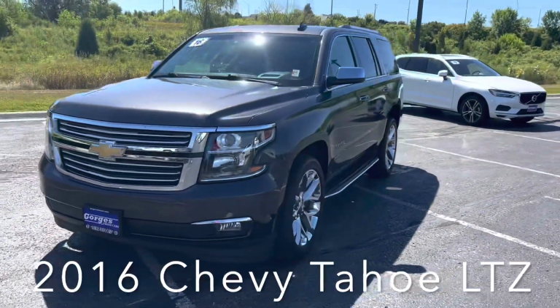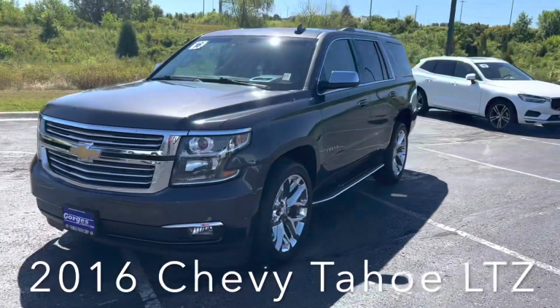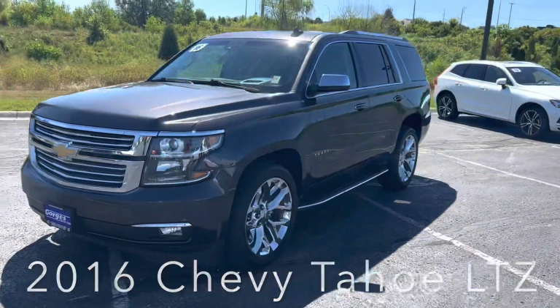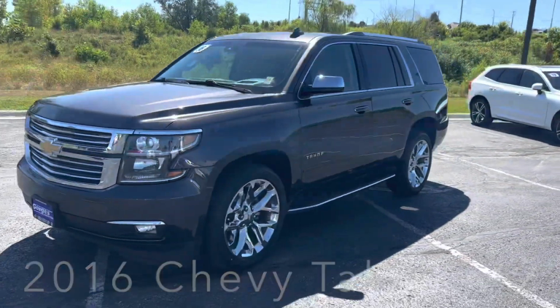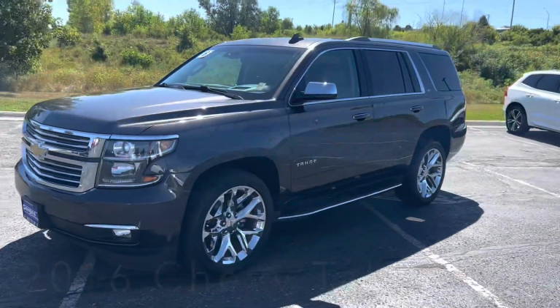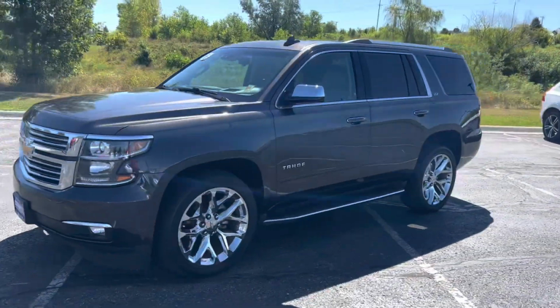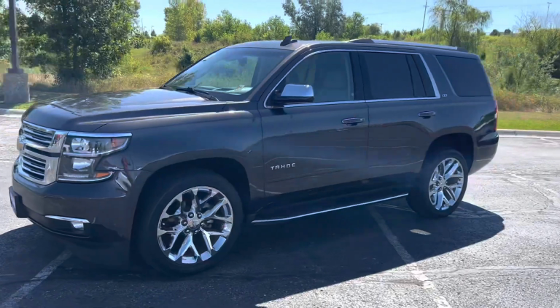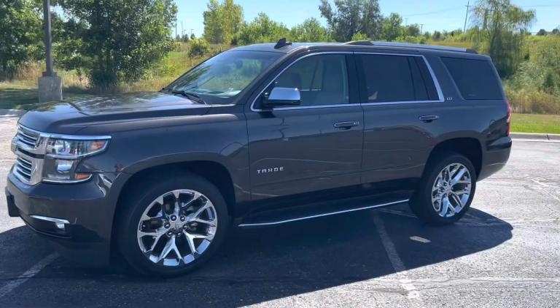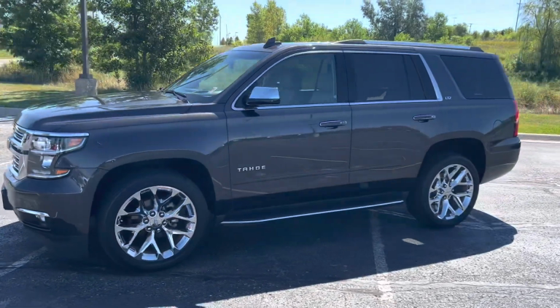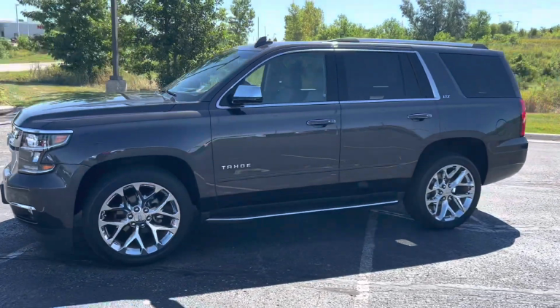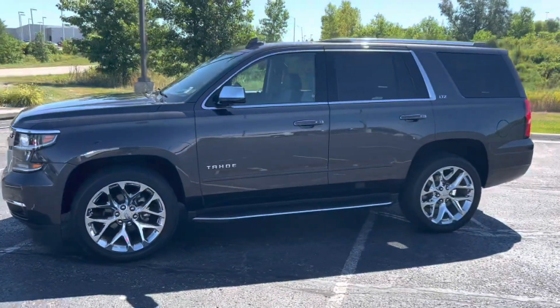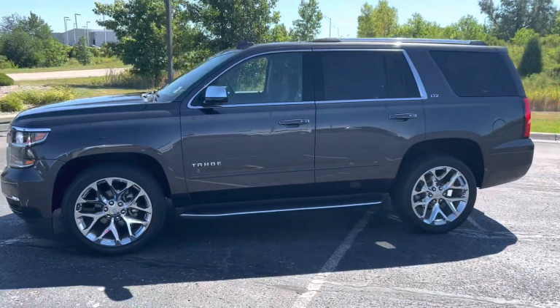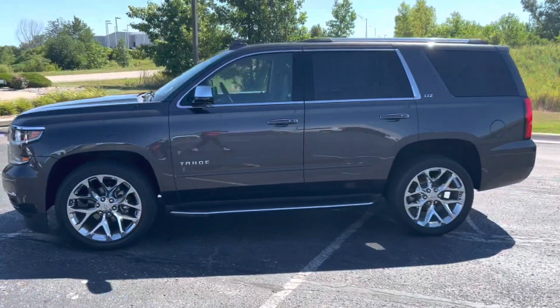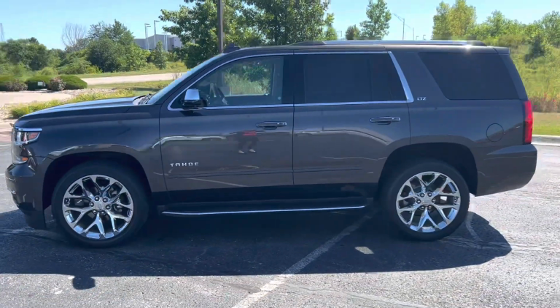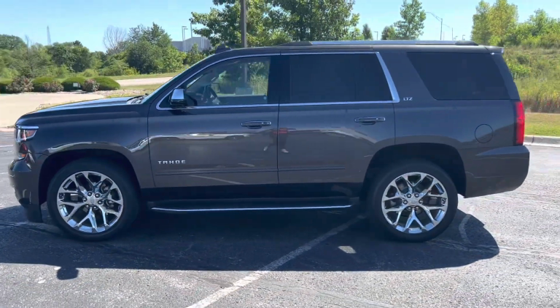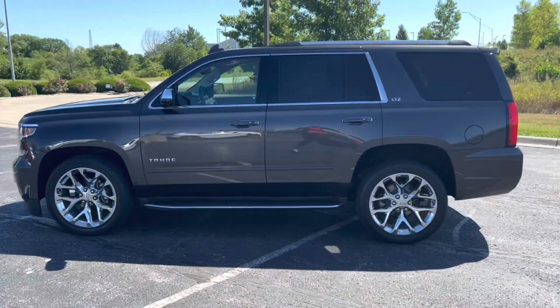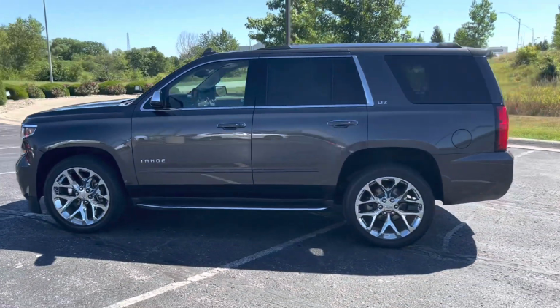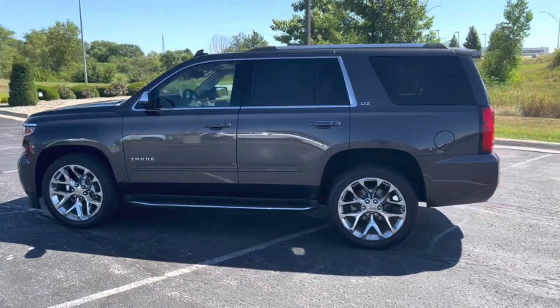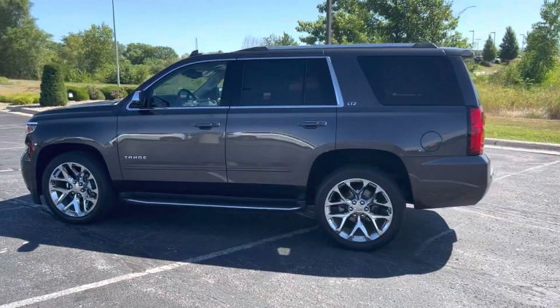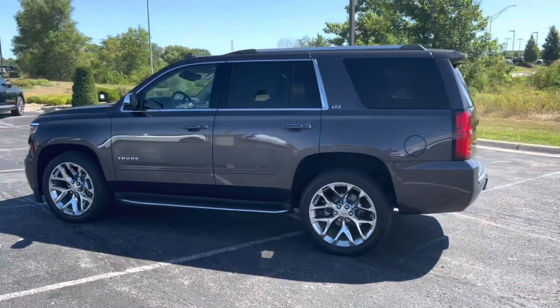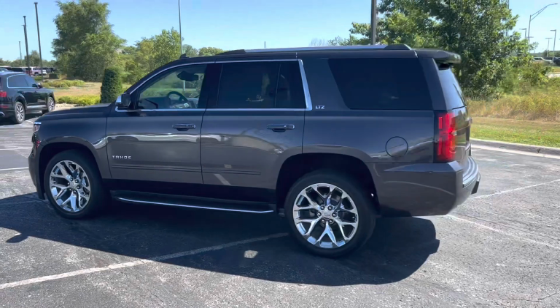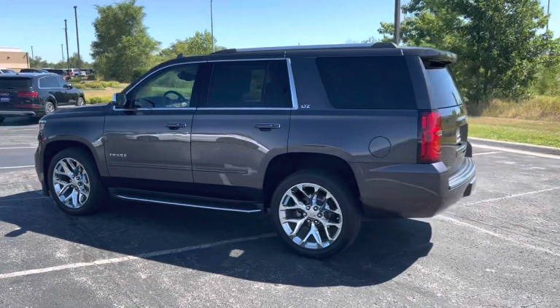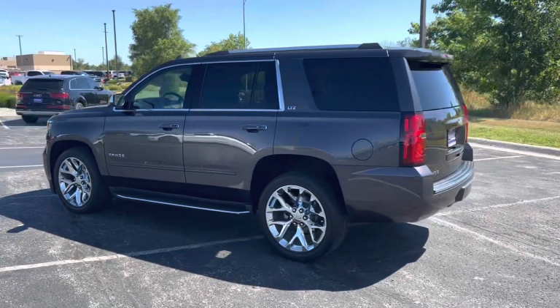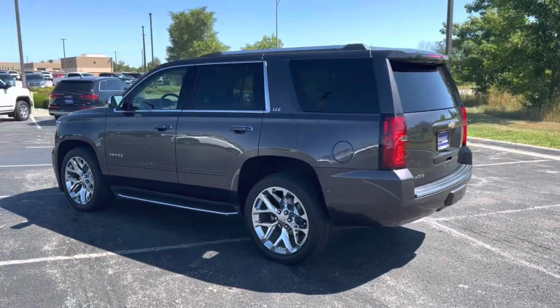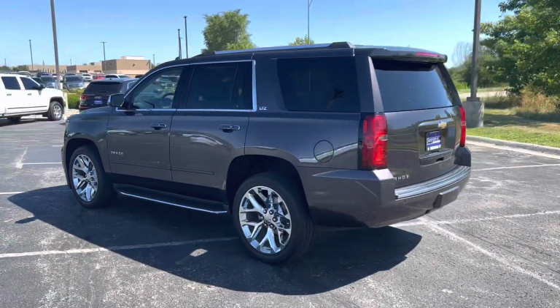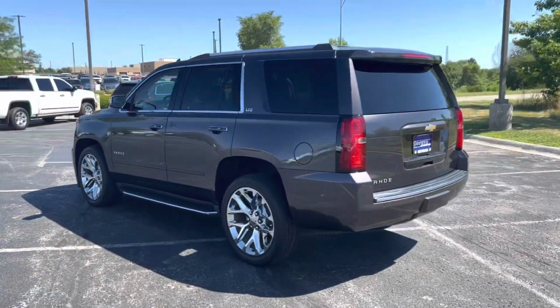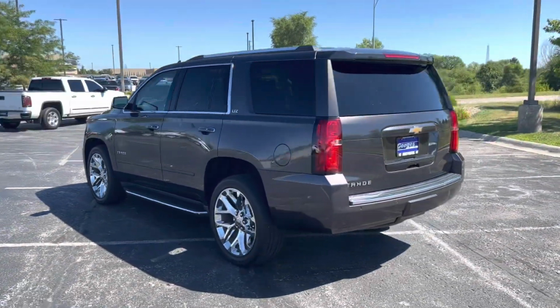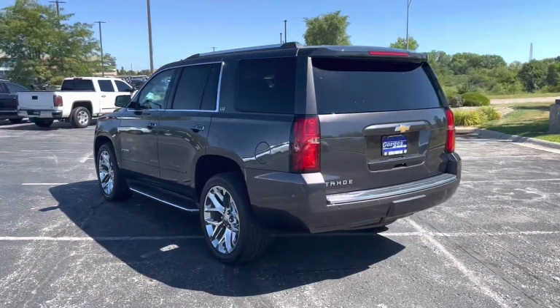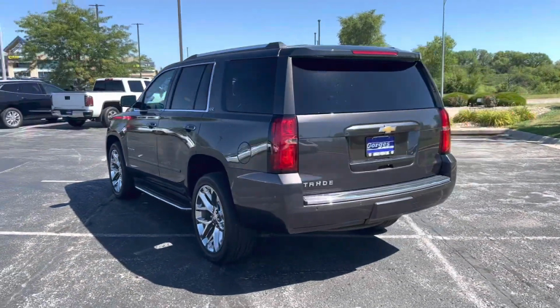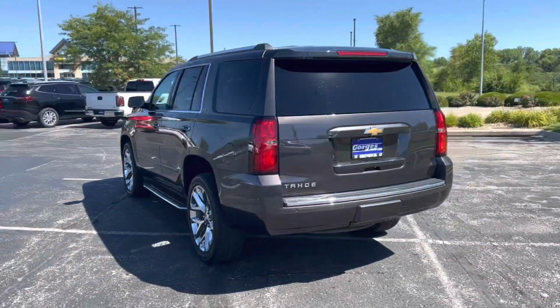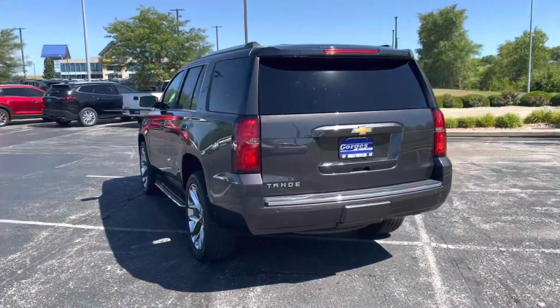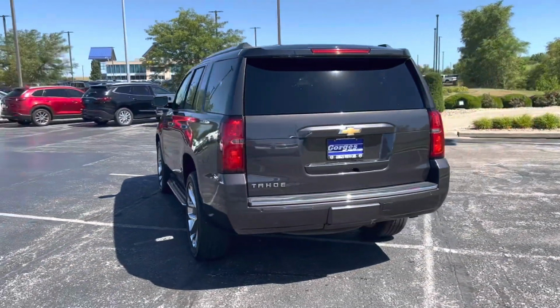Our 2016 Chevrolet Tahoe LTZ is sitting just under 55,000 miles. This one-owner vehicle is seen here wearing the tungsten metallic paint and has a cocoa dune leather interior.